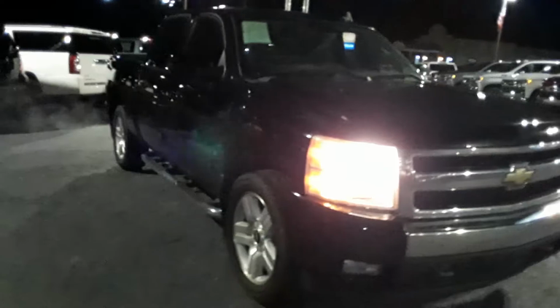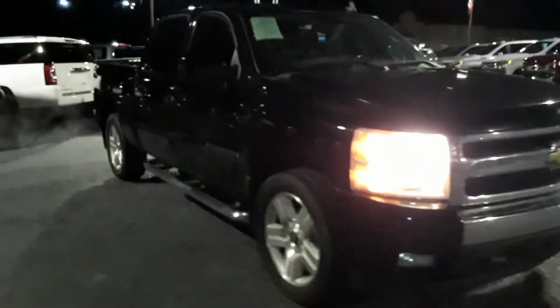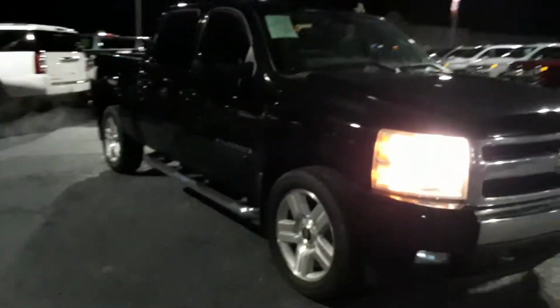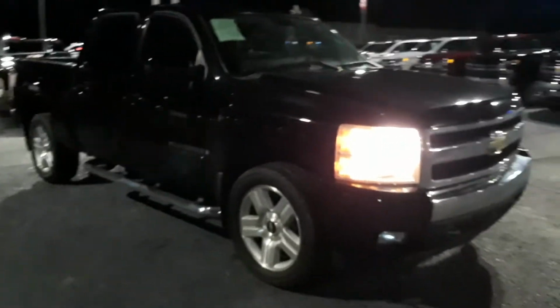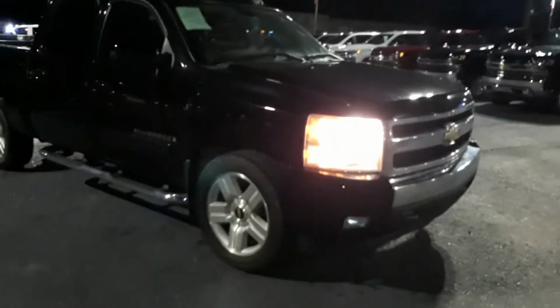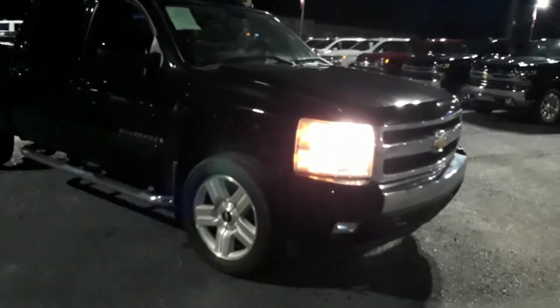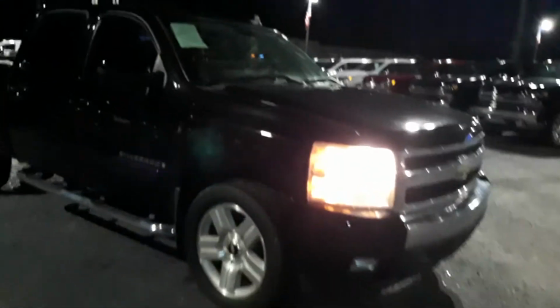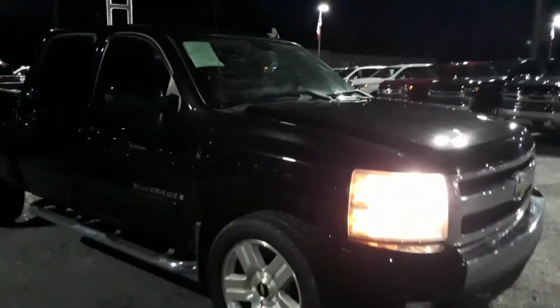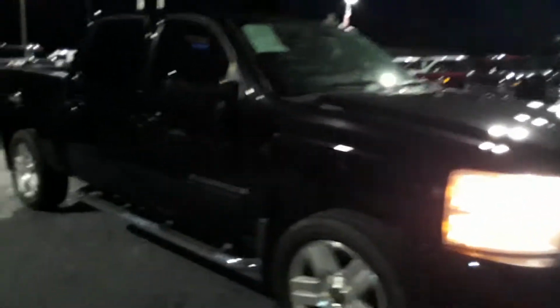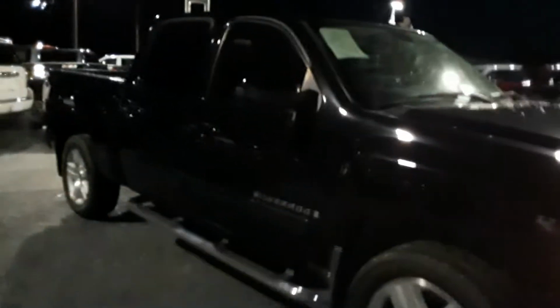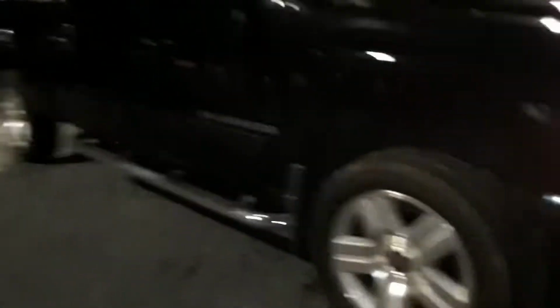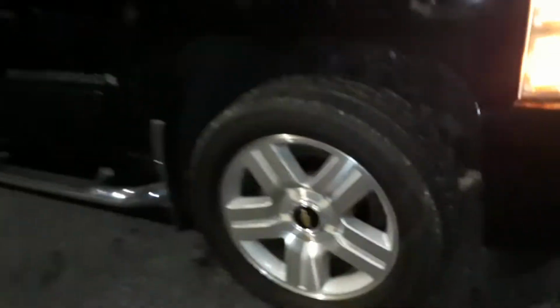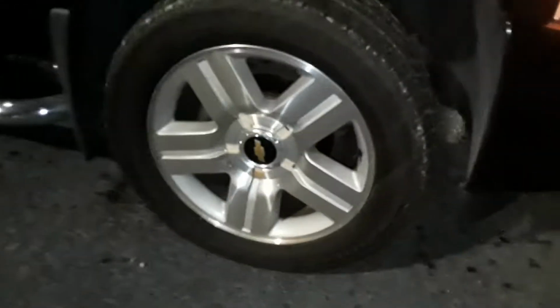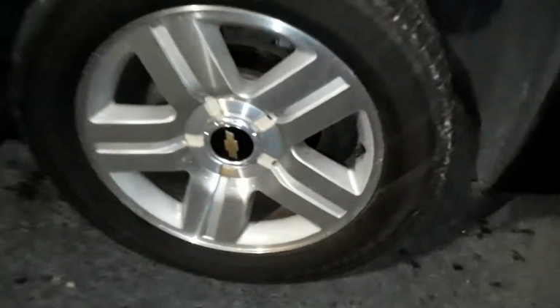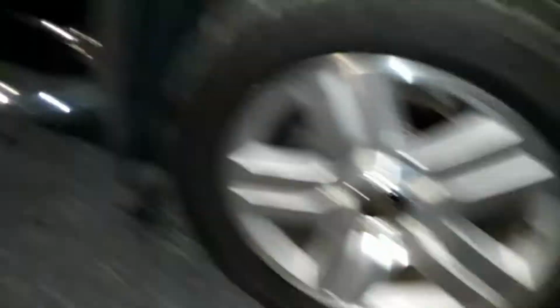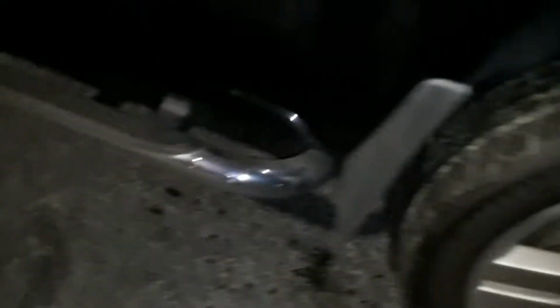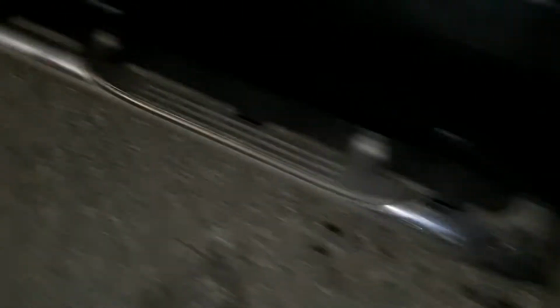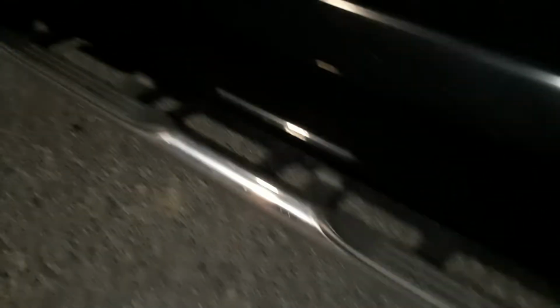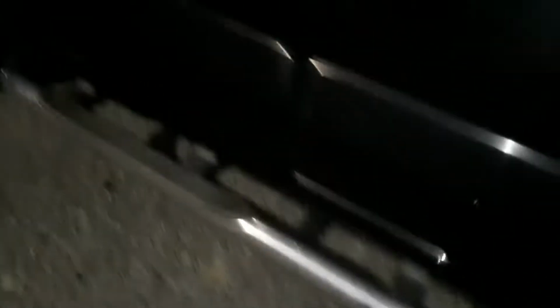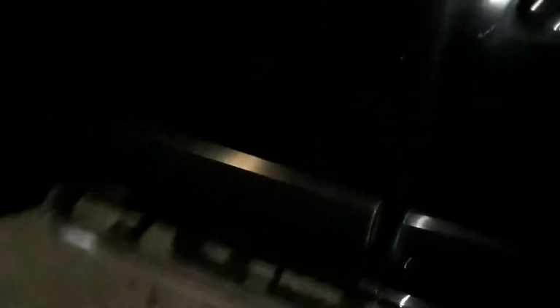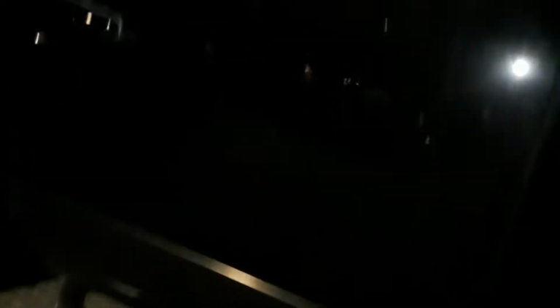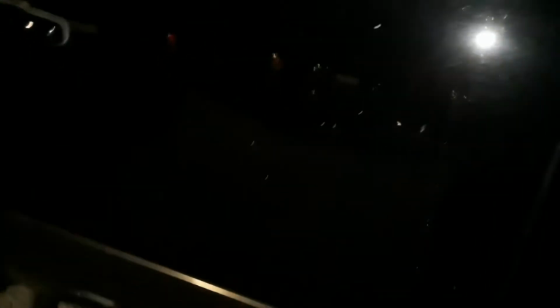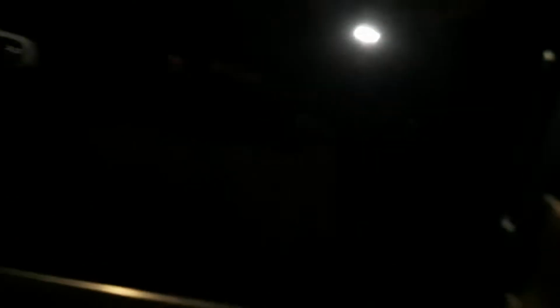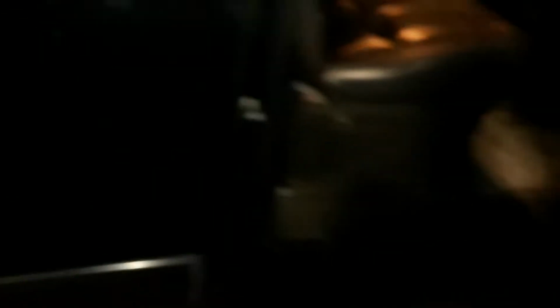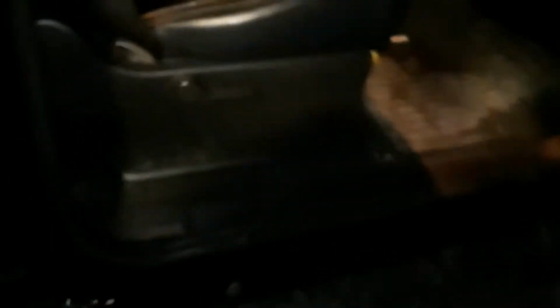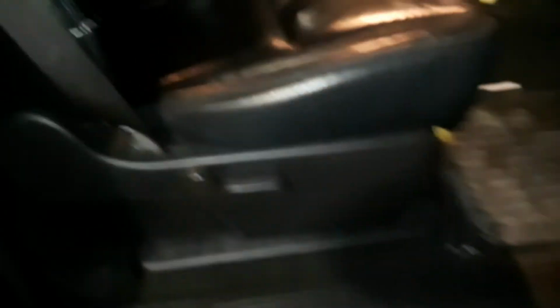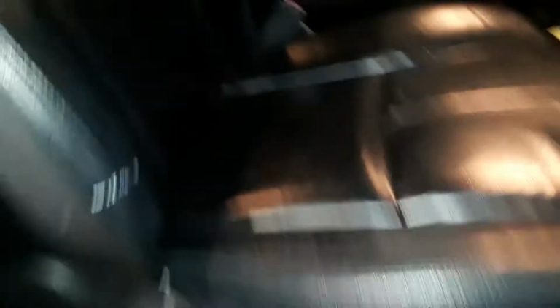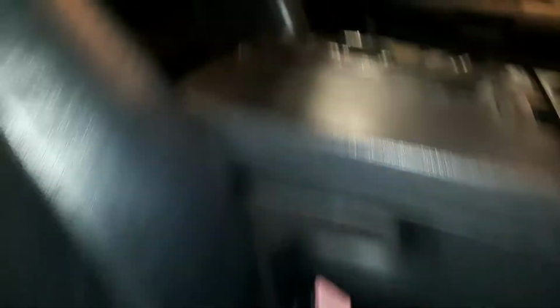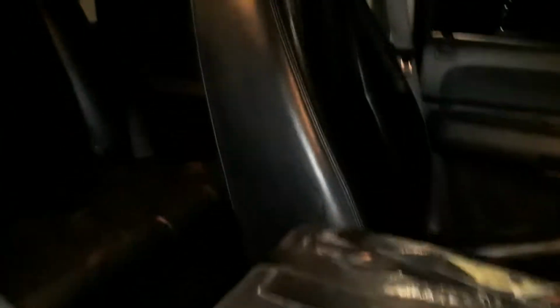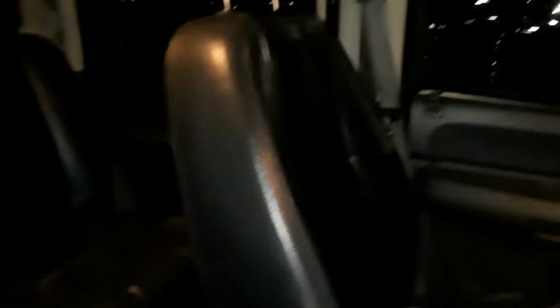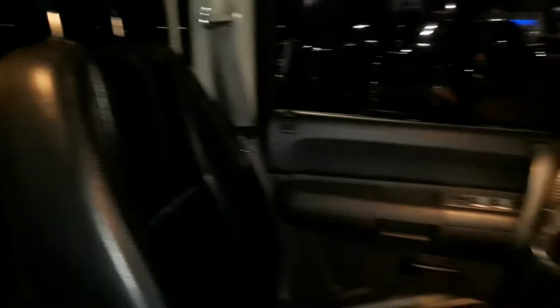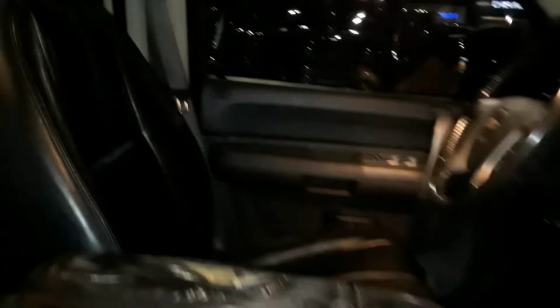You have your all-black exterior, alloy wheels, chrome assist steps — this is the crew cab — and your black leather interior.